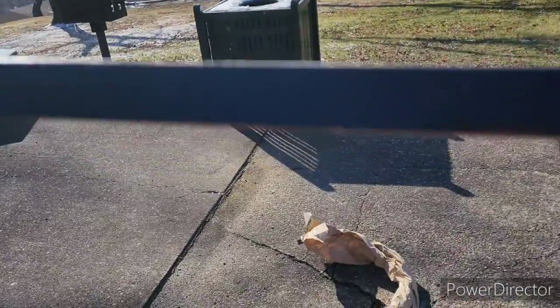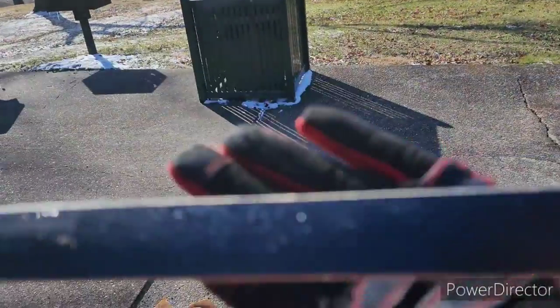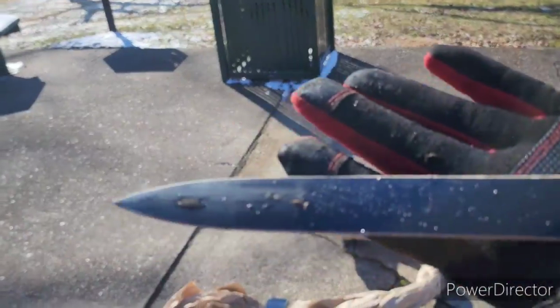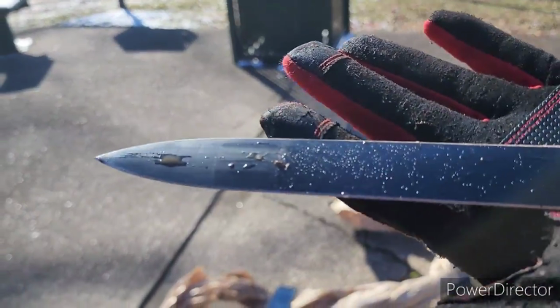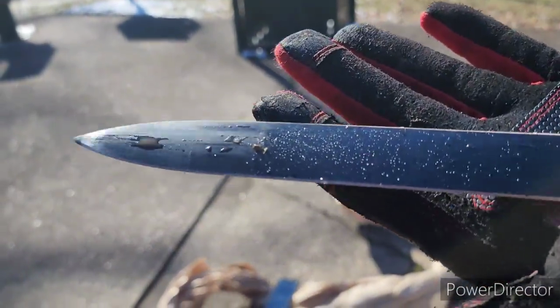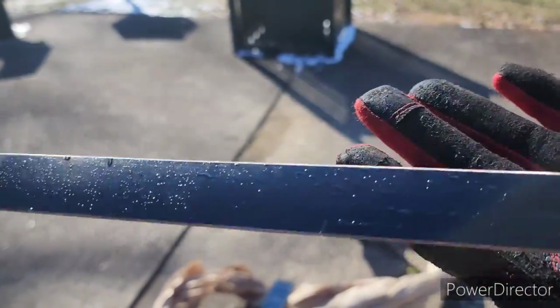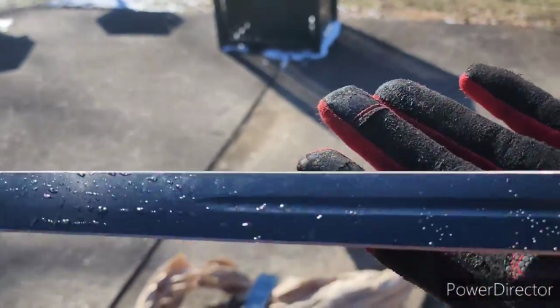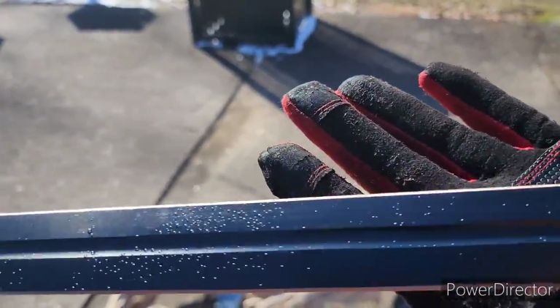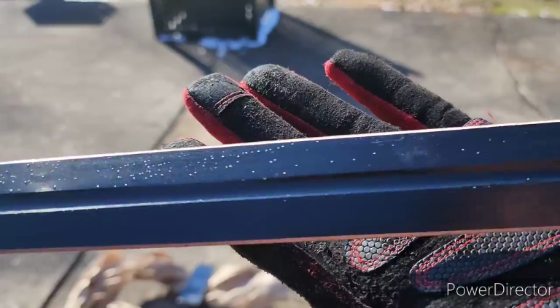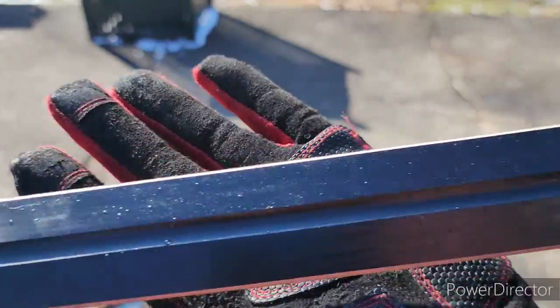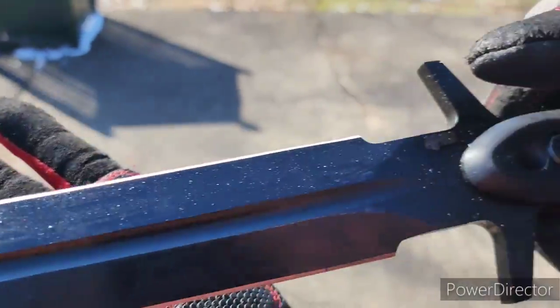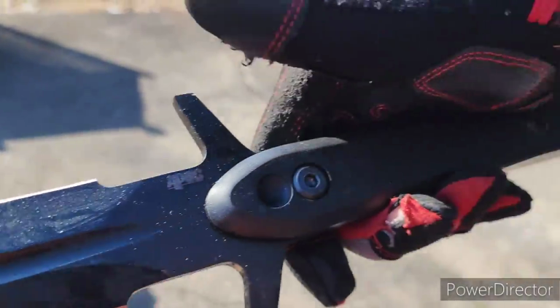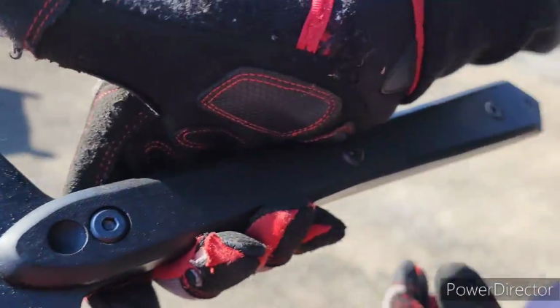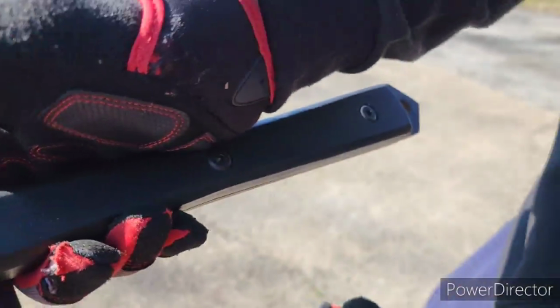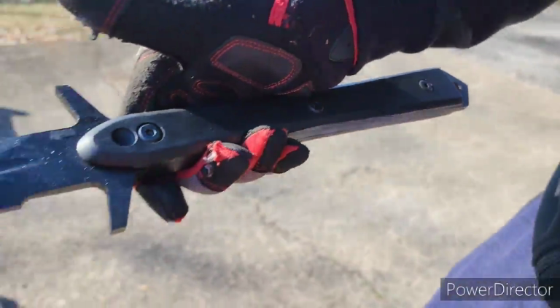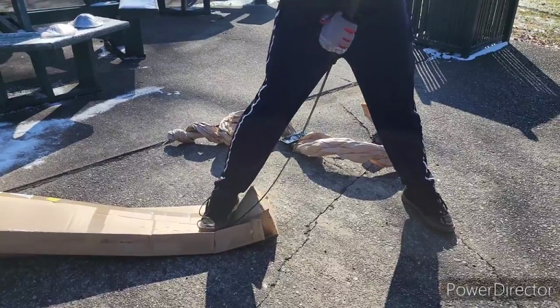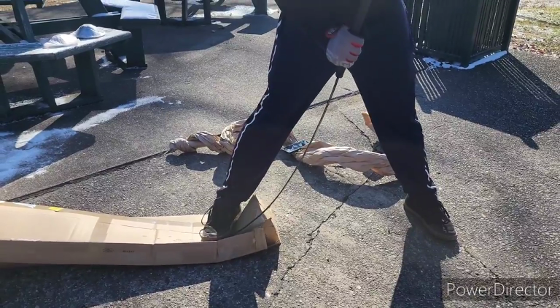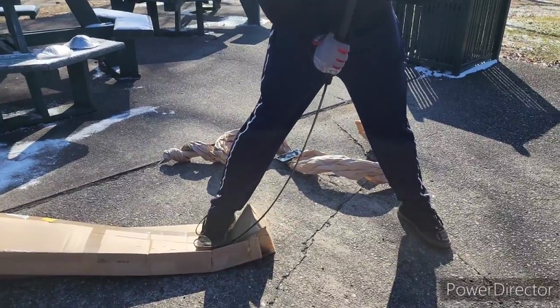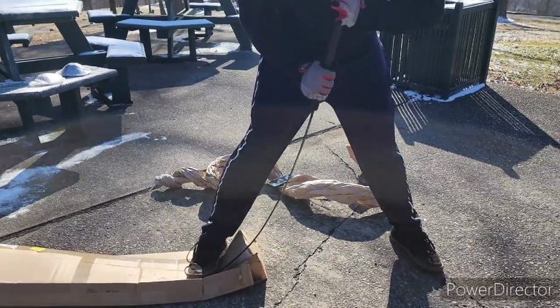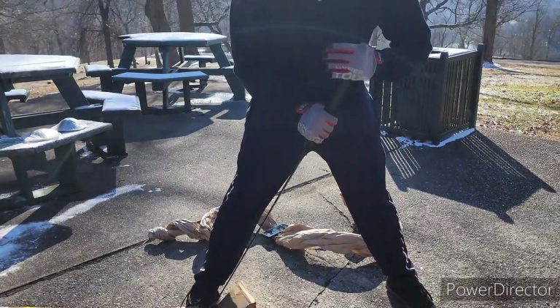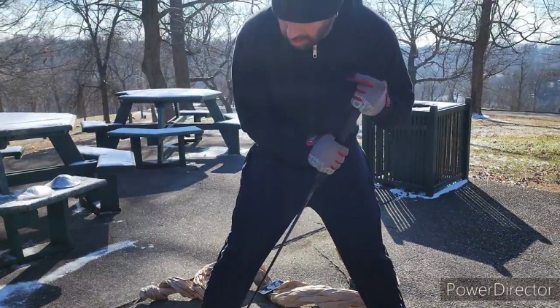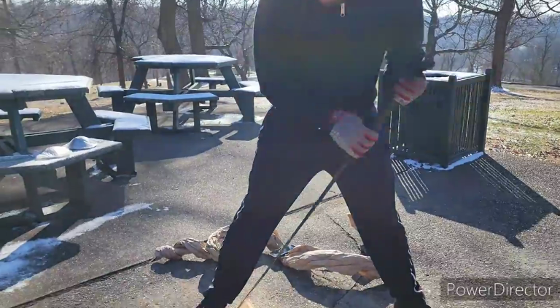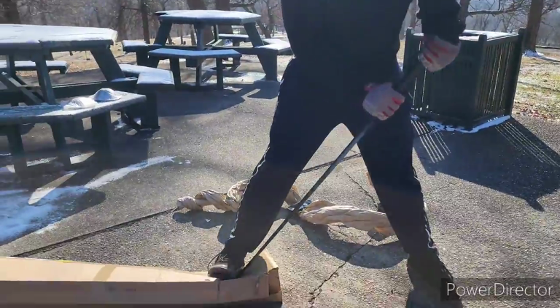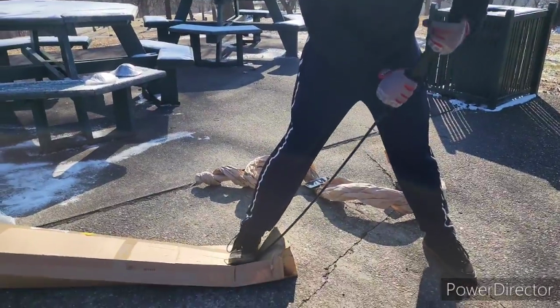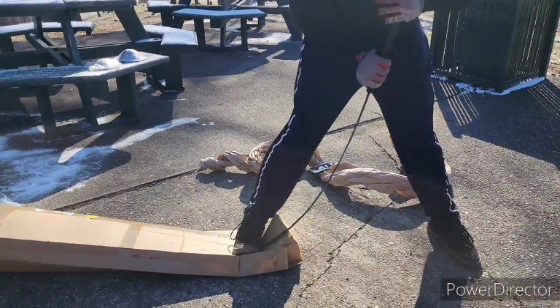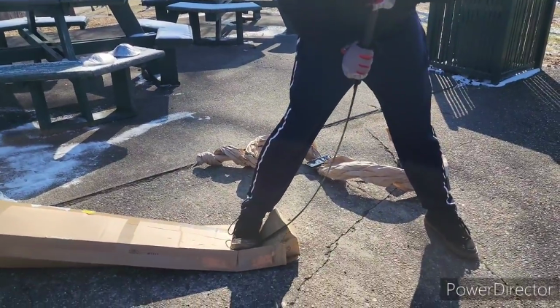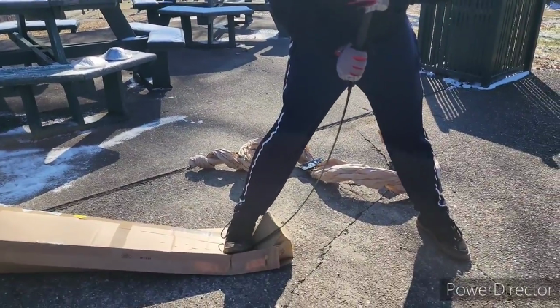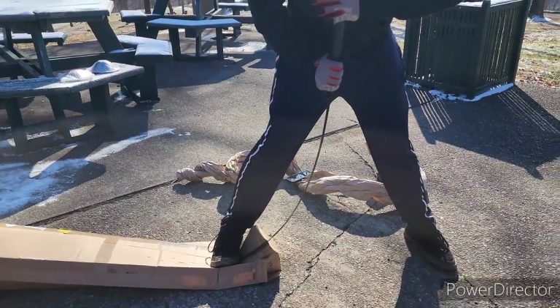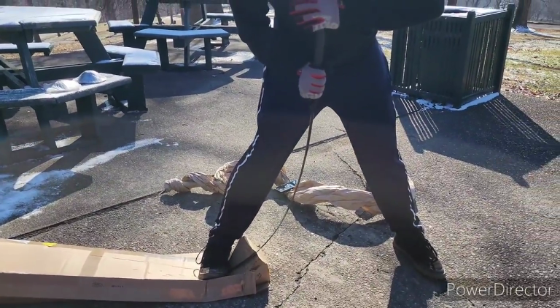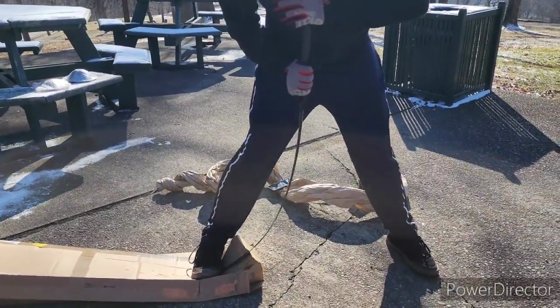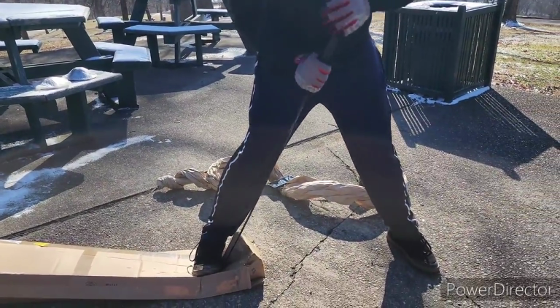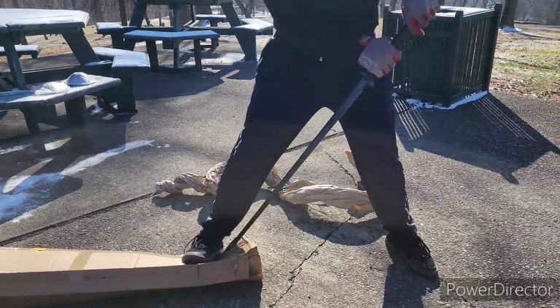One last look, and then we'll just see how pliable it is. Here it is. This is a reasonable amount of pressure, but as you can see...